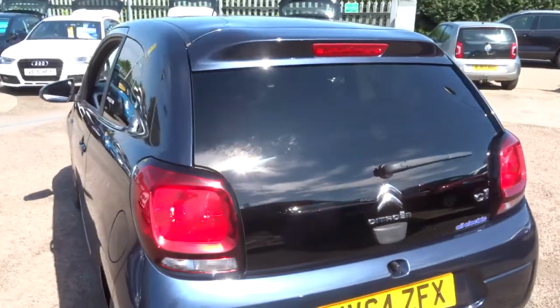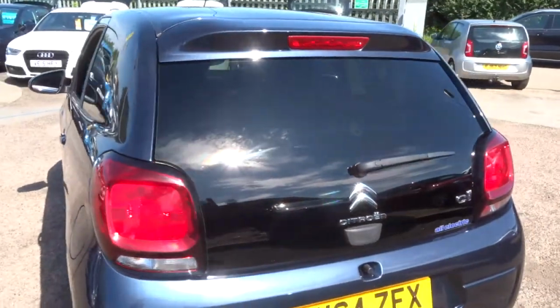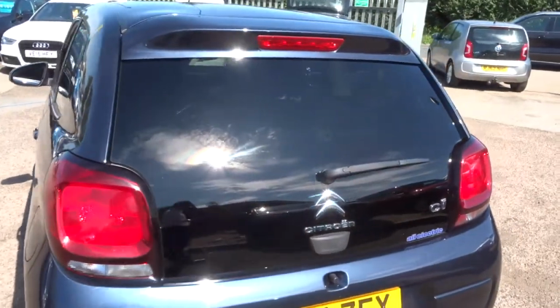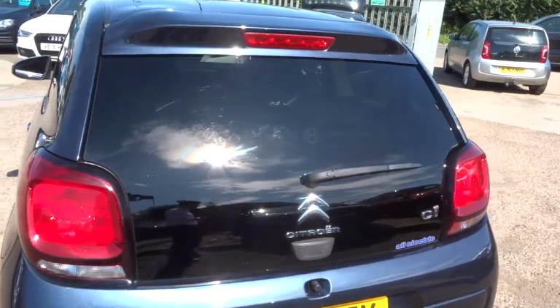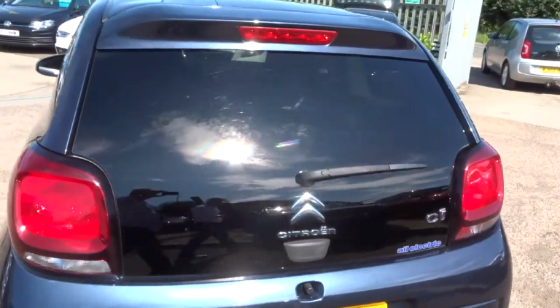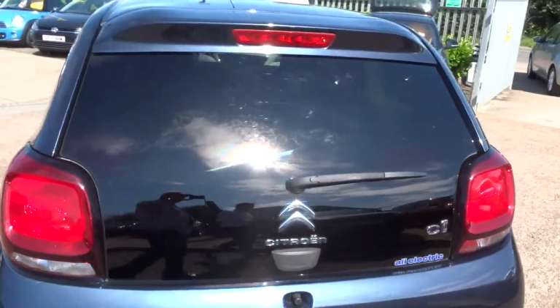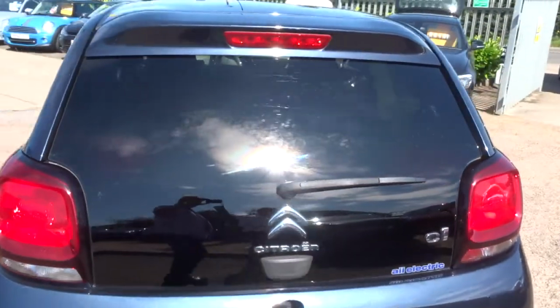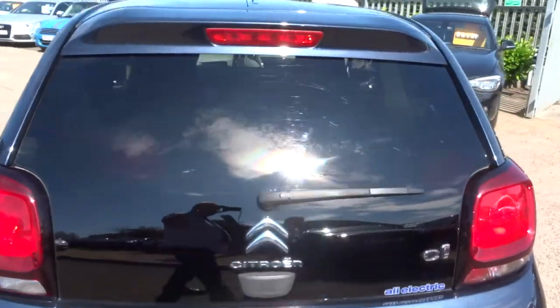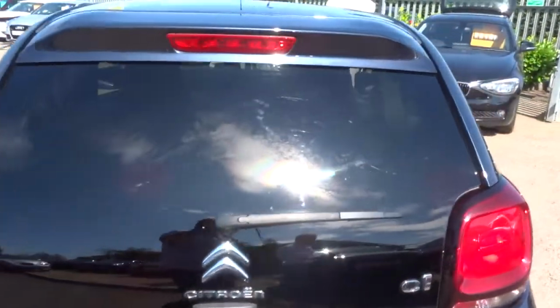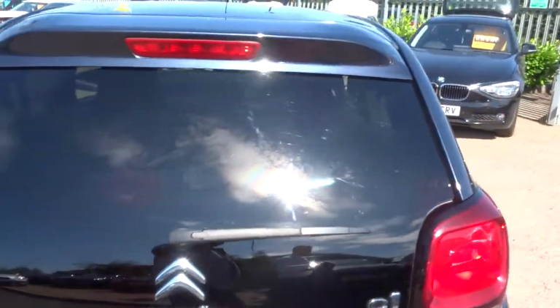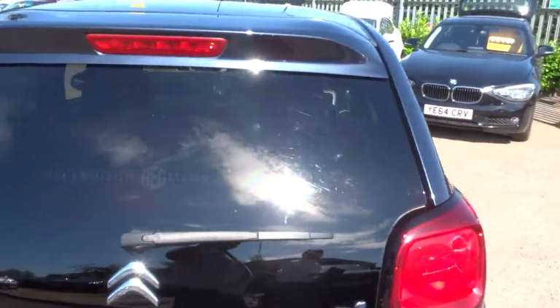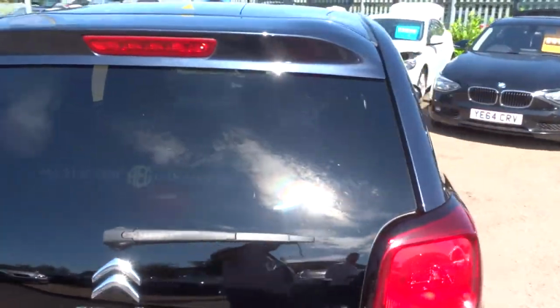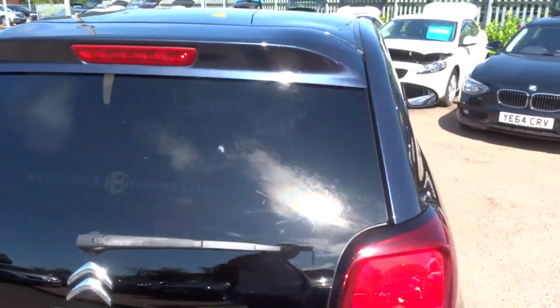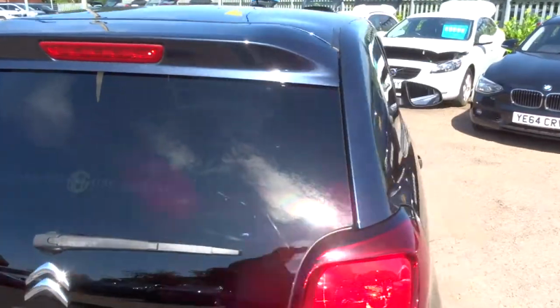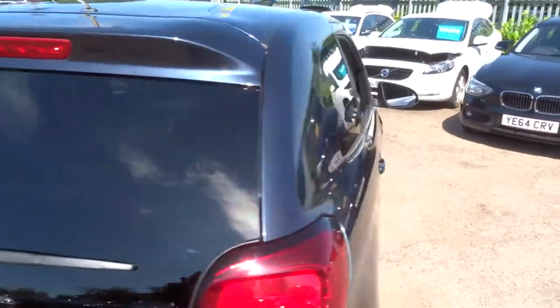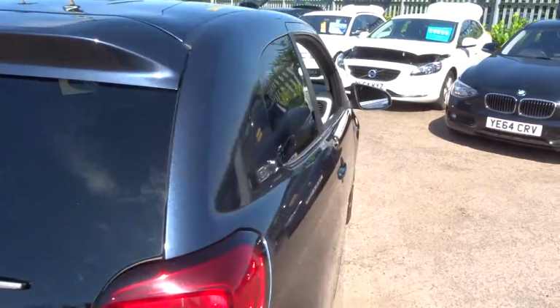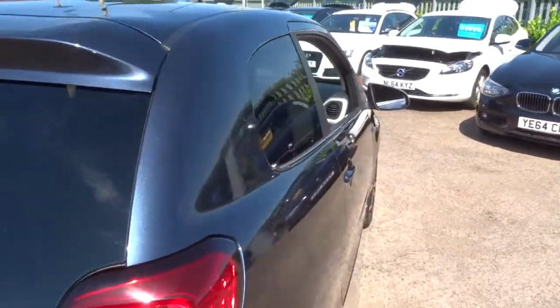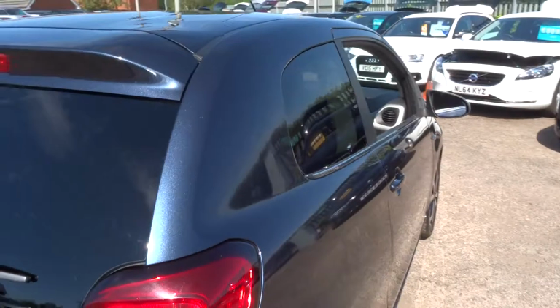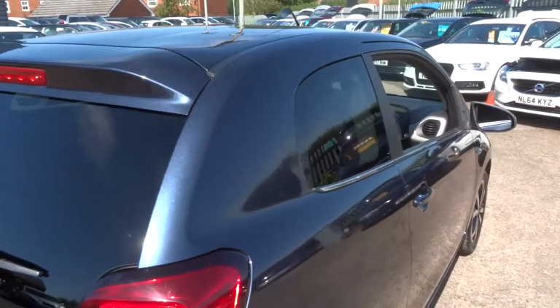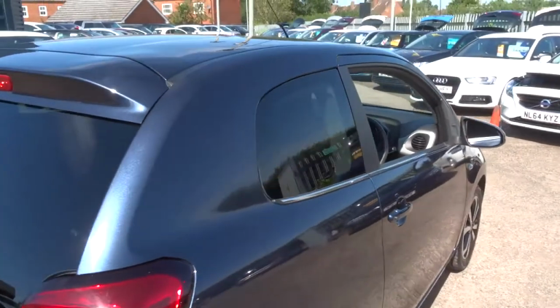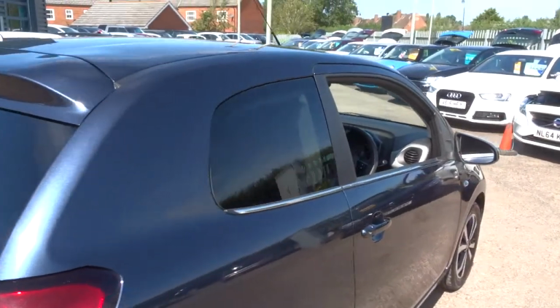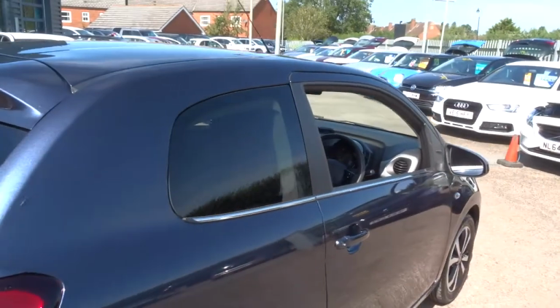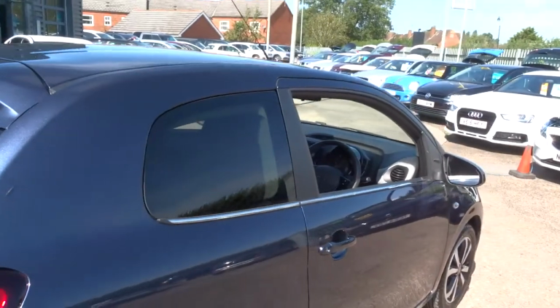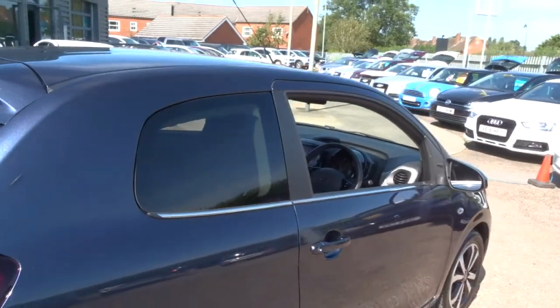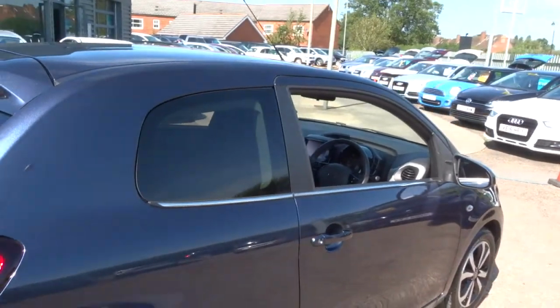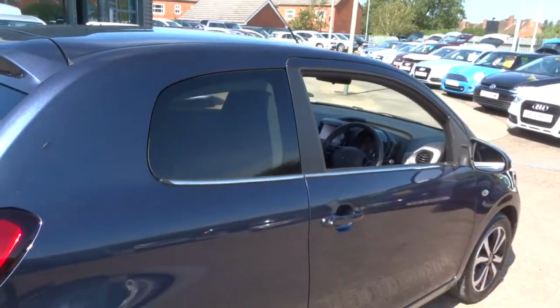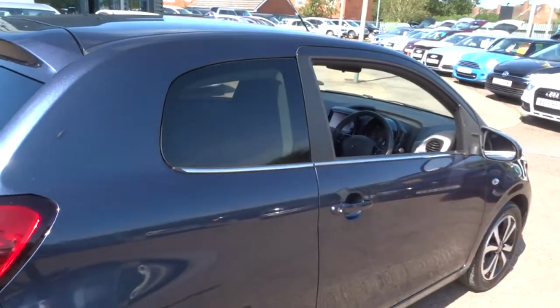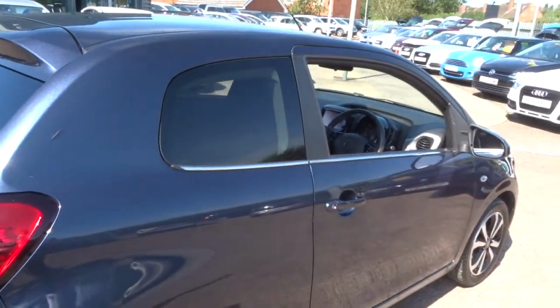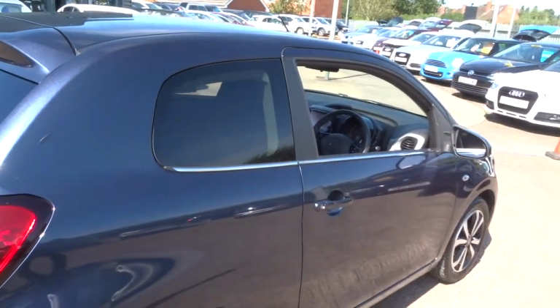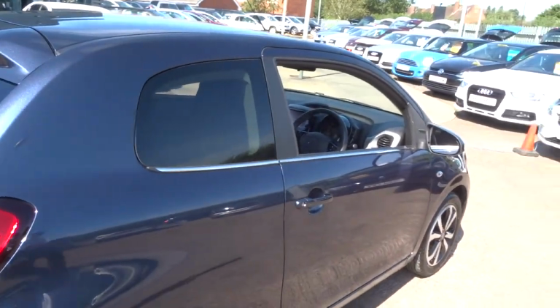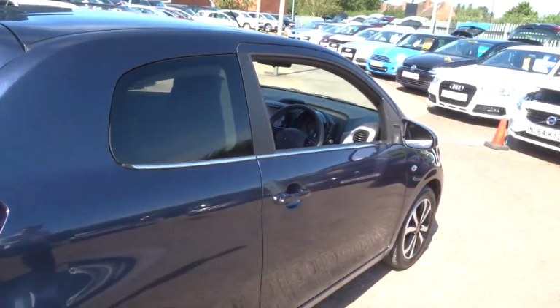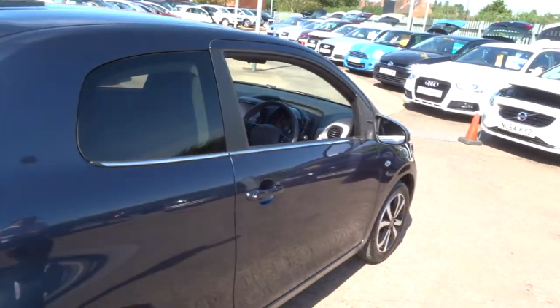If you're looking for finance, we can help you with that — we've got very competitive rates. We've got a part exchange — no problem, we can help with that as well.